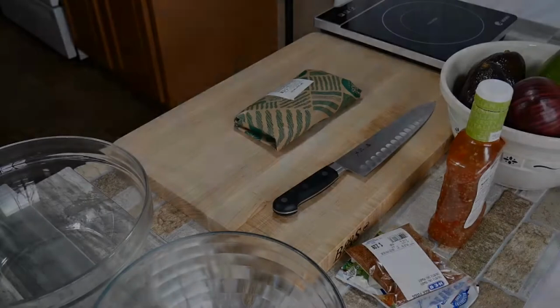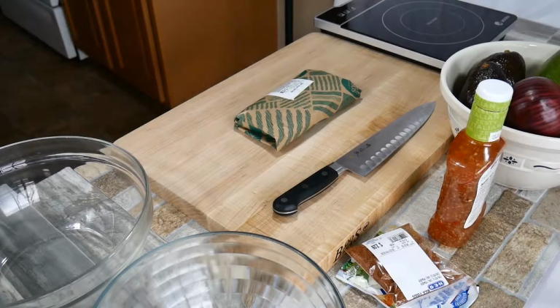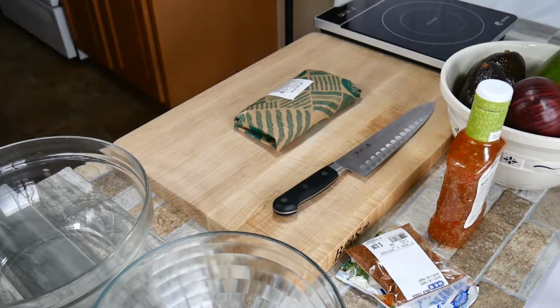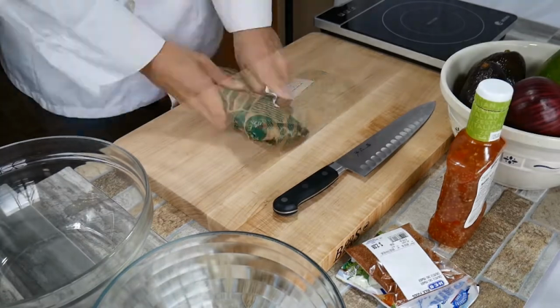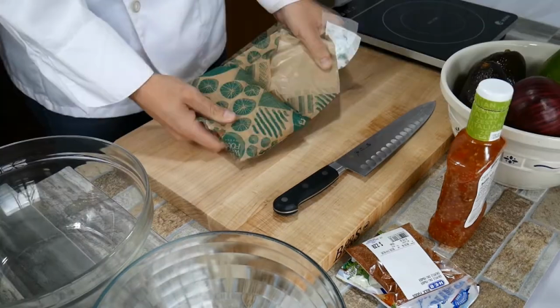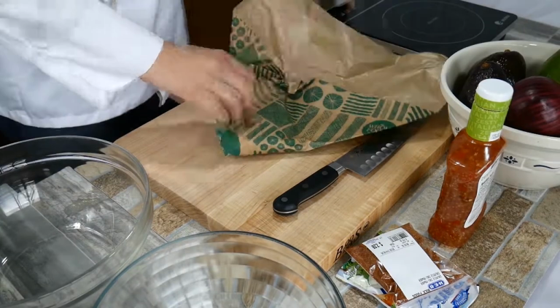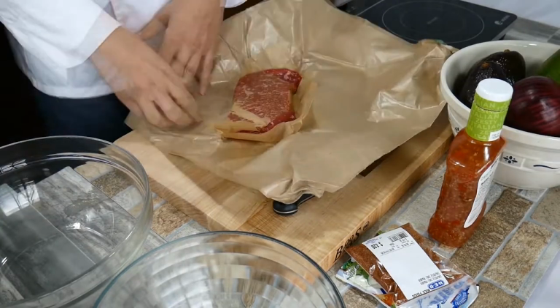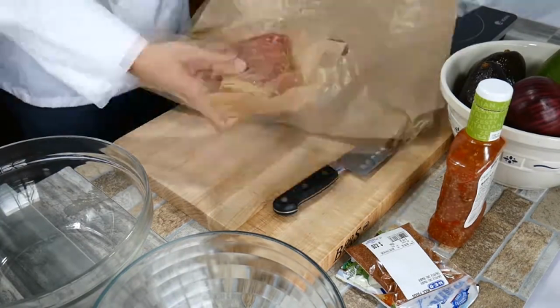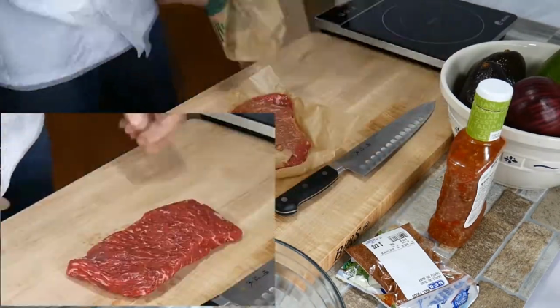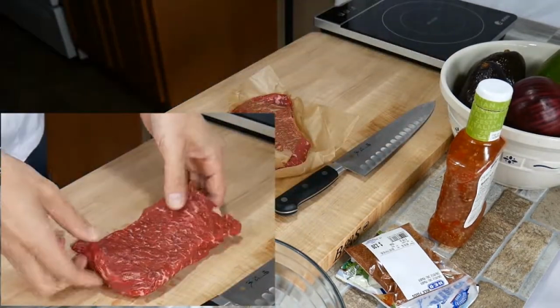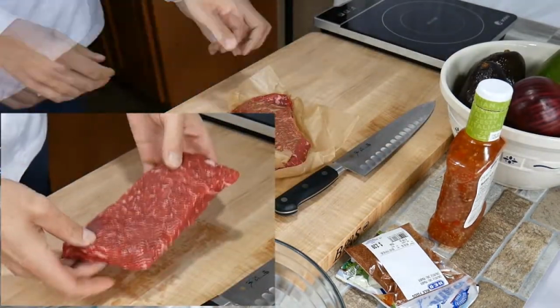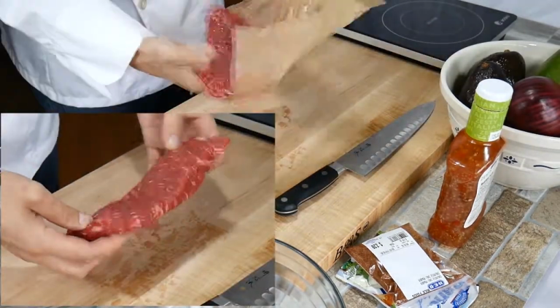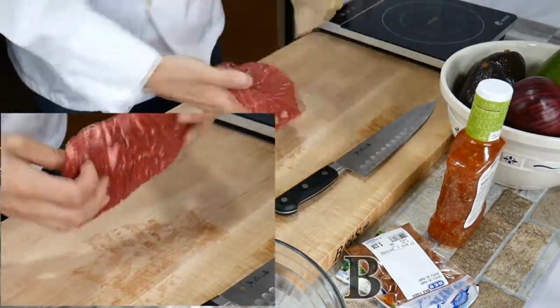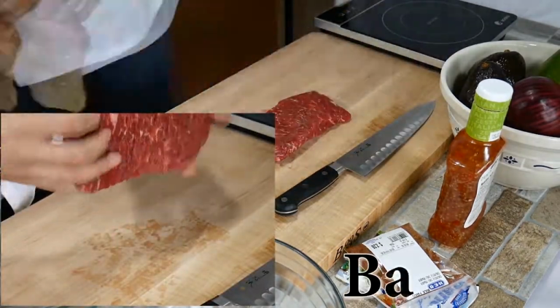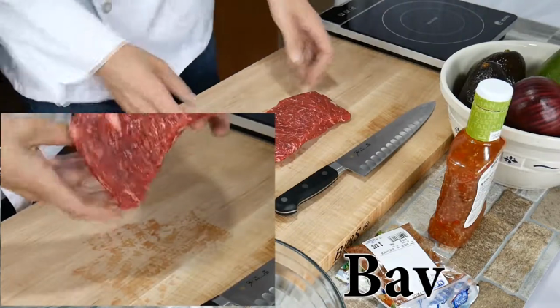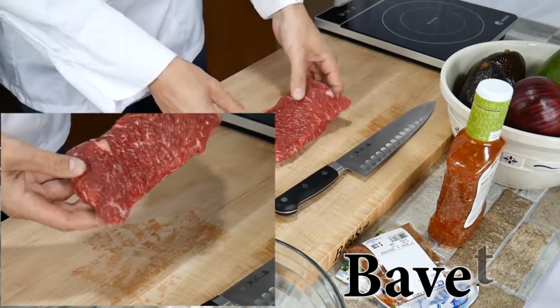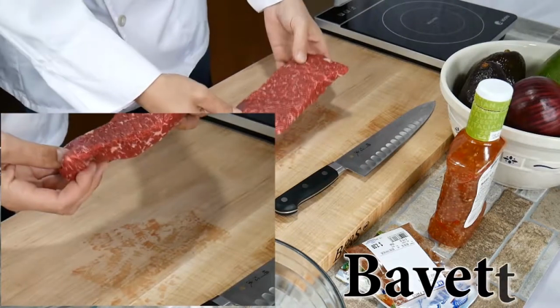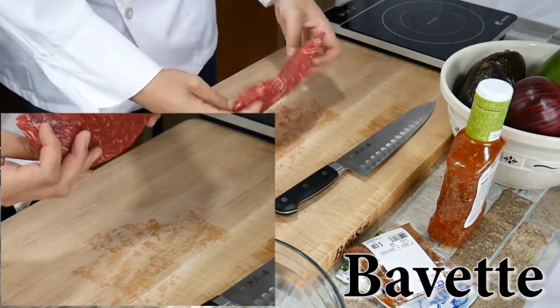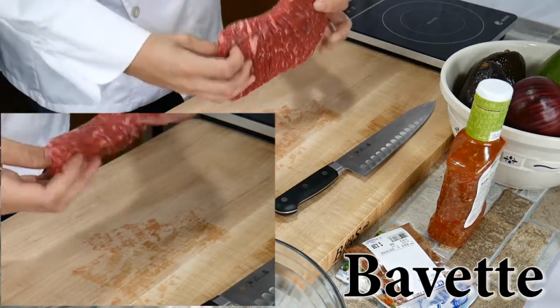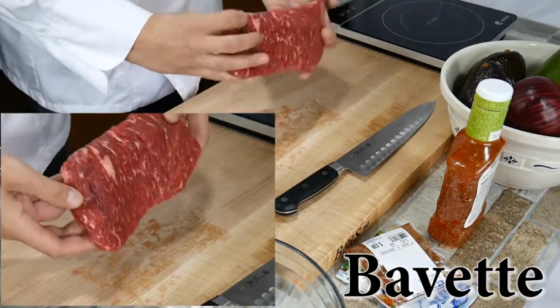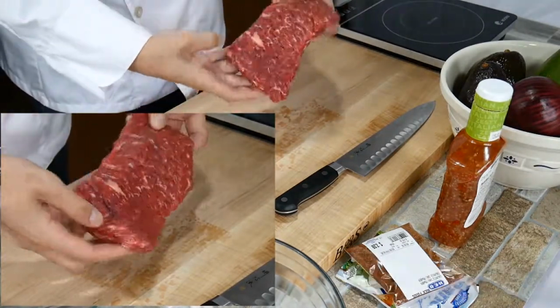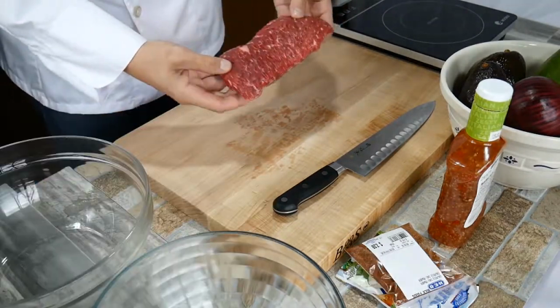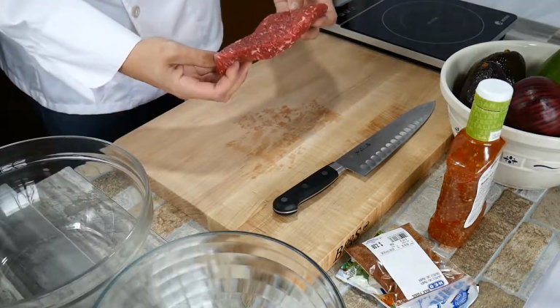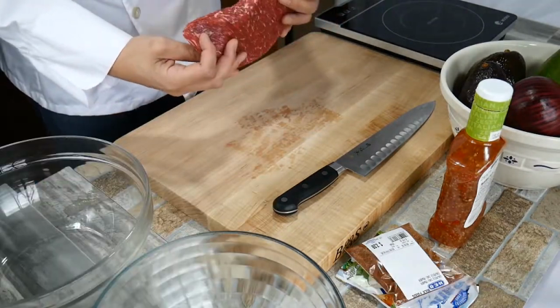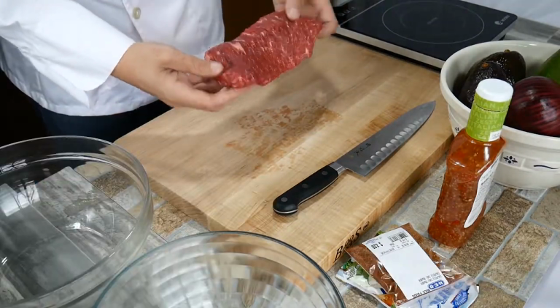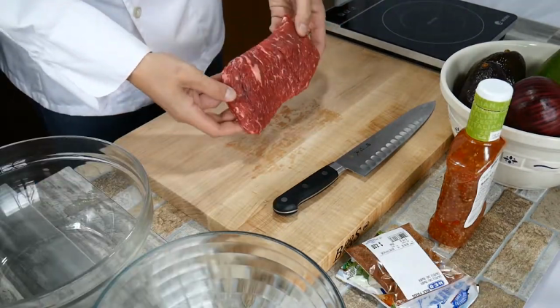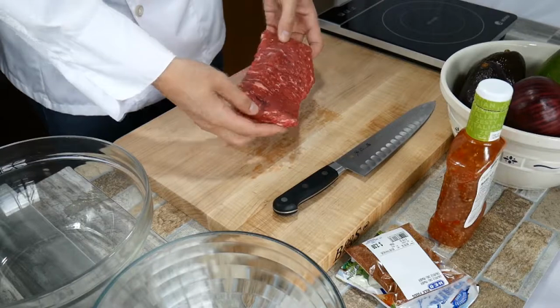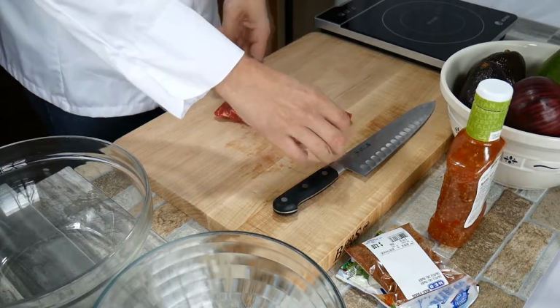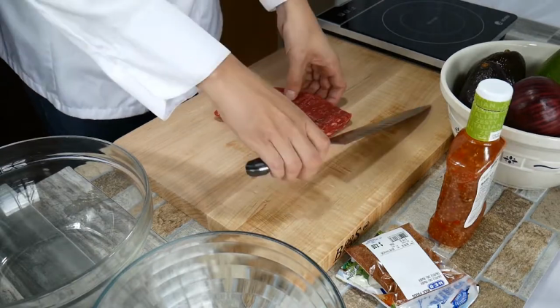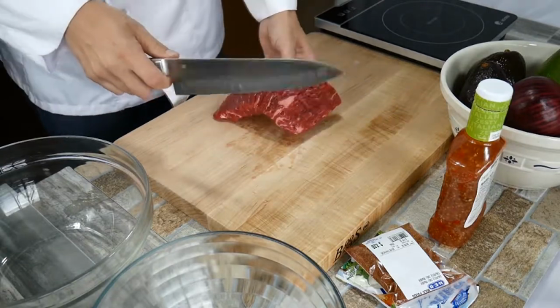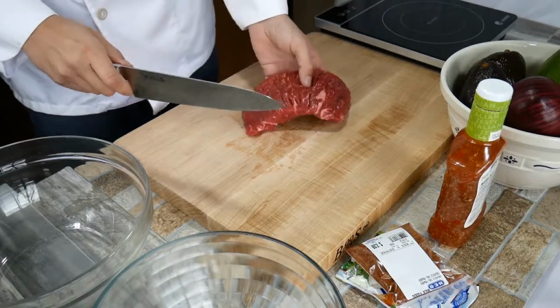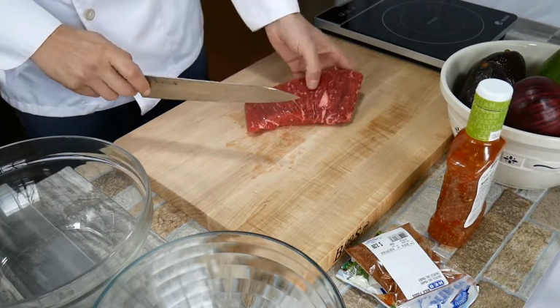Chef Pennington here. Today we're going to be covering a different cut of meat called sirloin flap — the French call it bavette. It's really delicious, very tender. You can see it has beautiful marbling in it and it just cooks up amazing. It kind of cooks like a steak, eats like a brisket.